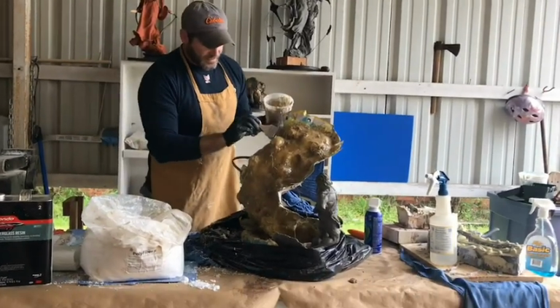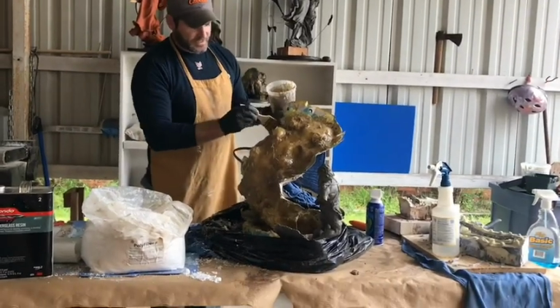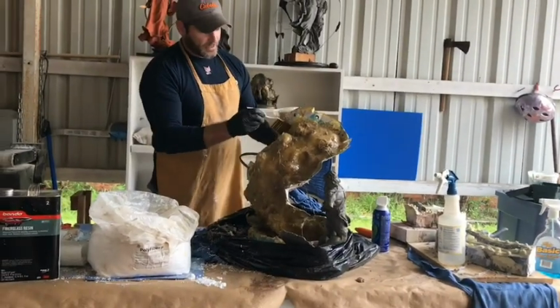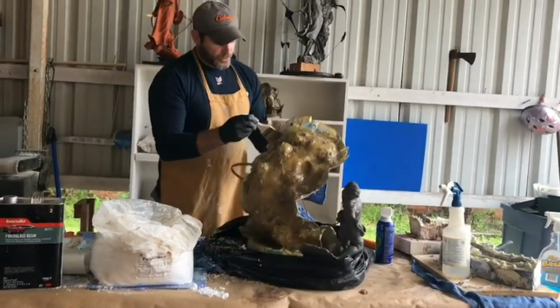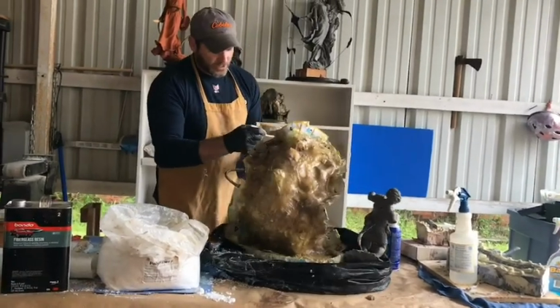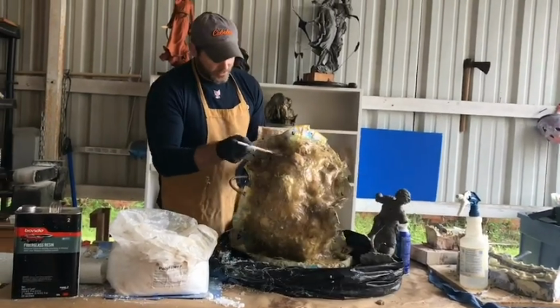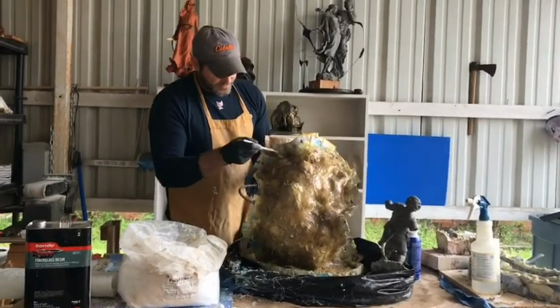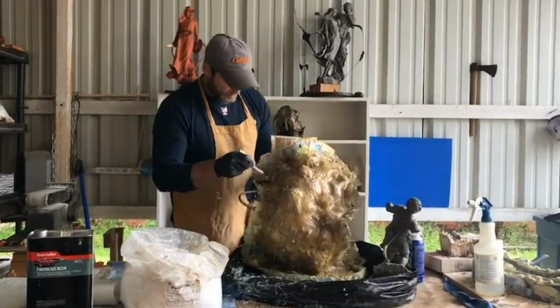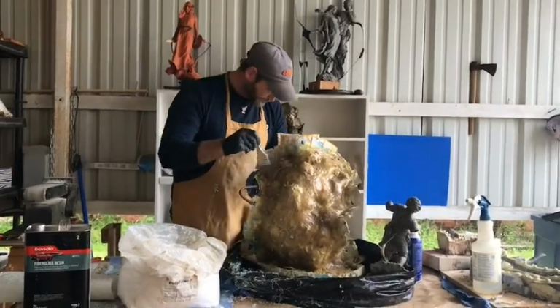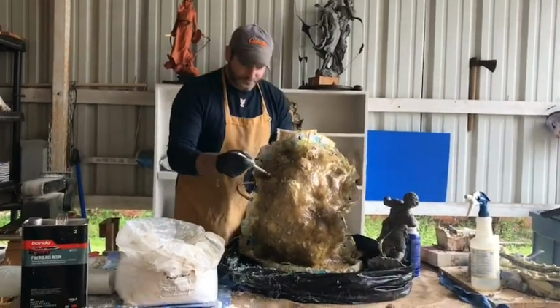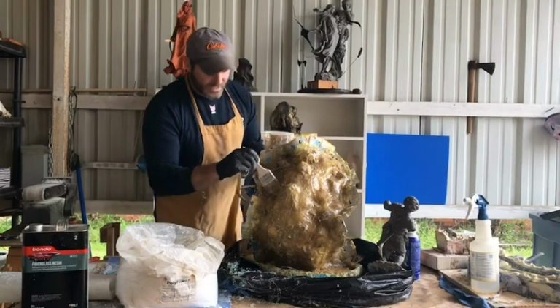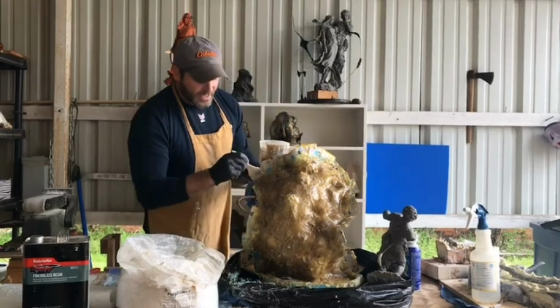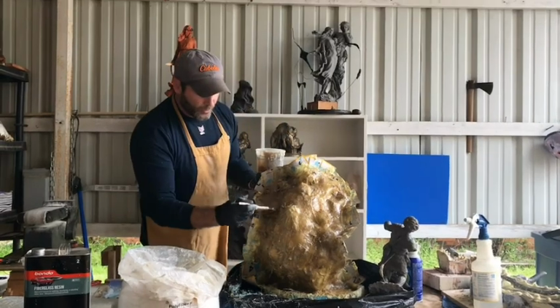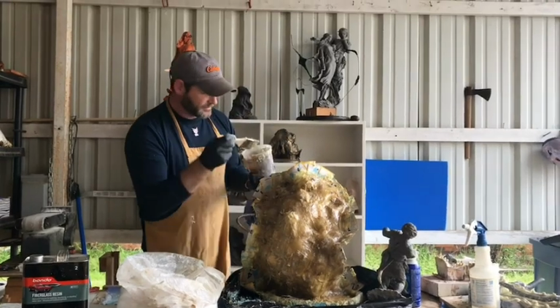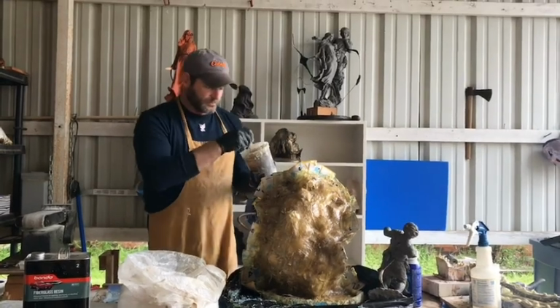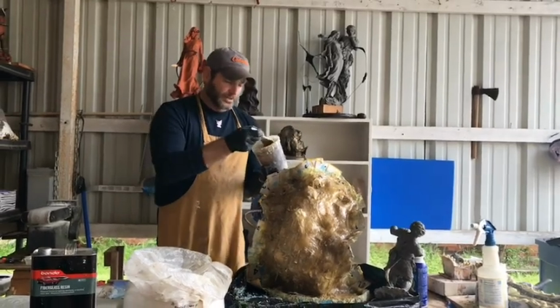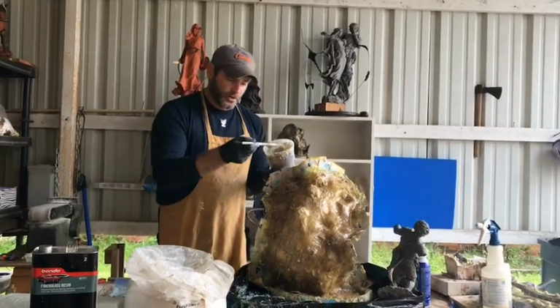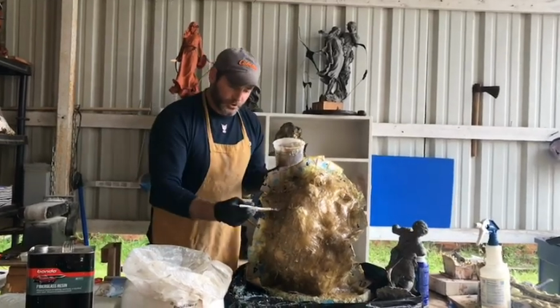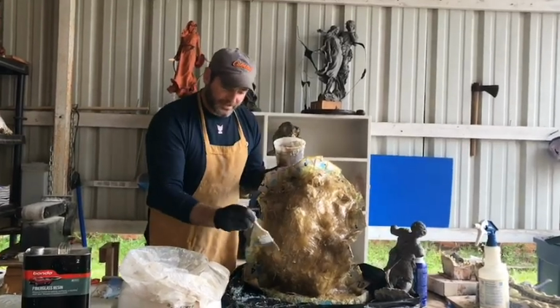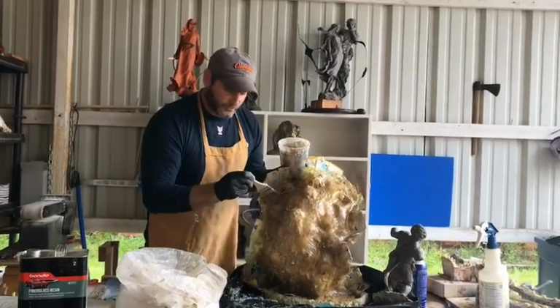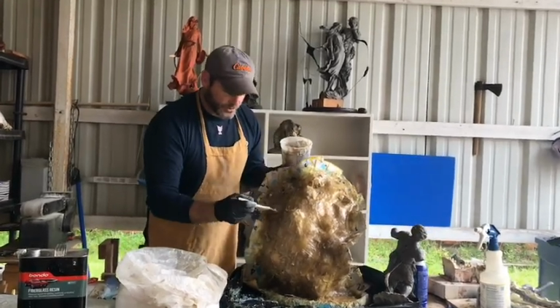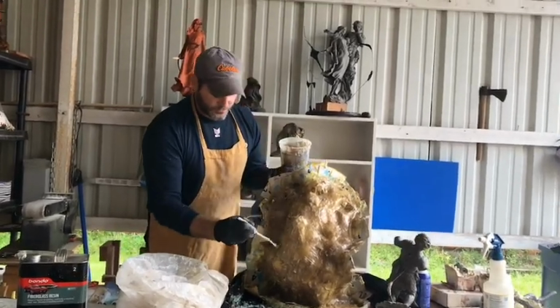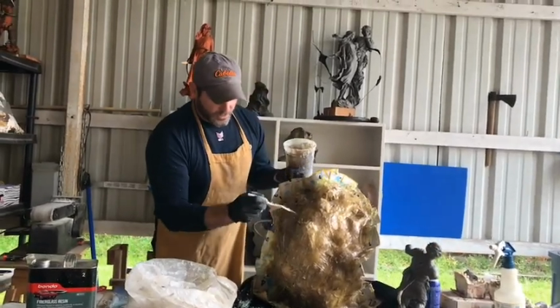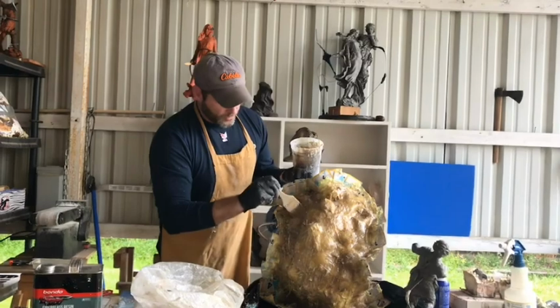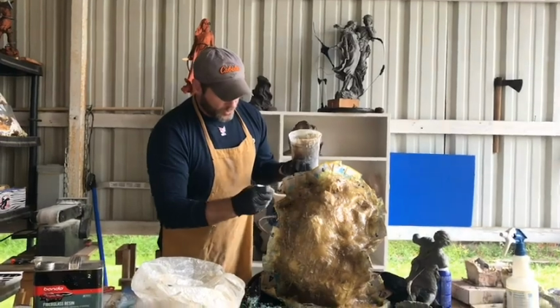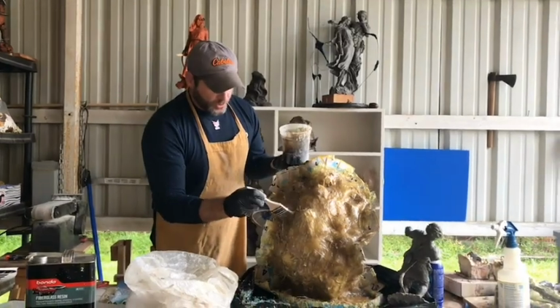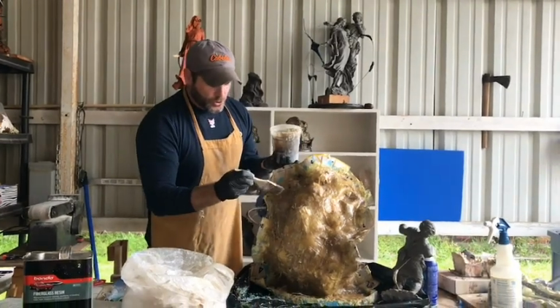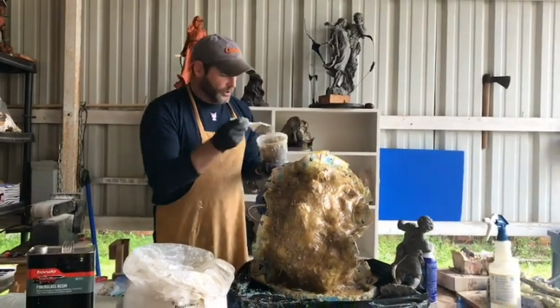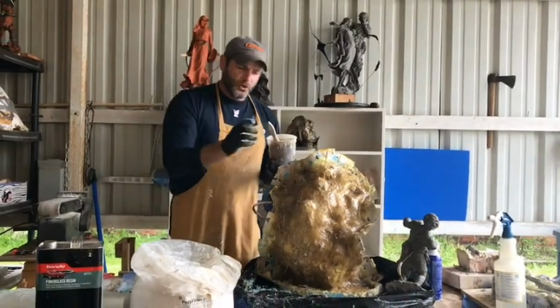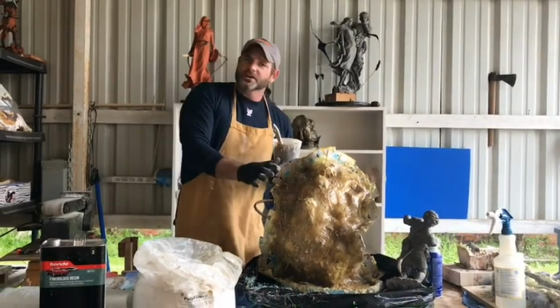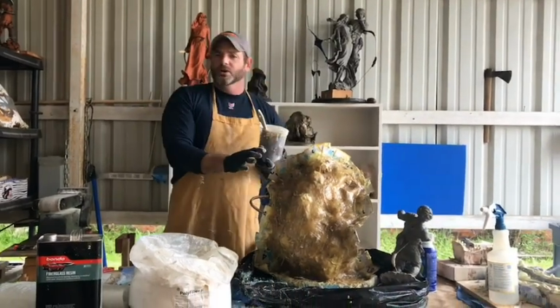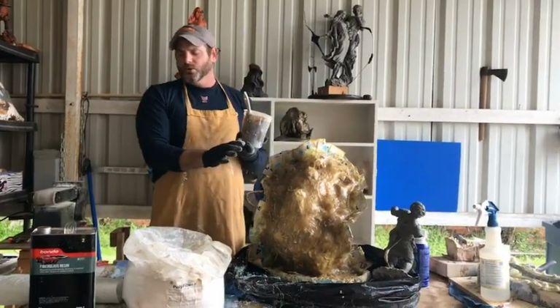This thing is going to be pretty close to being done and we're going to start working on the backside and start over. When you're working on this mother mold, your mind's going to be thinking about costs.